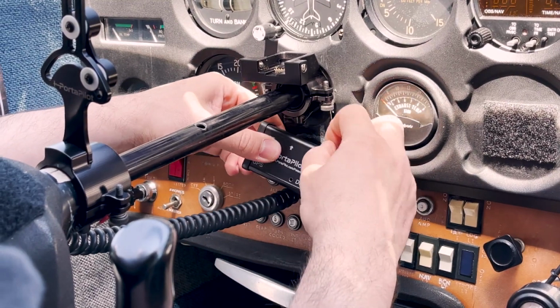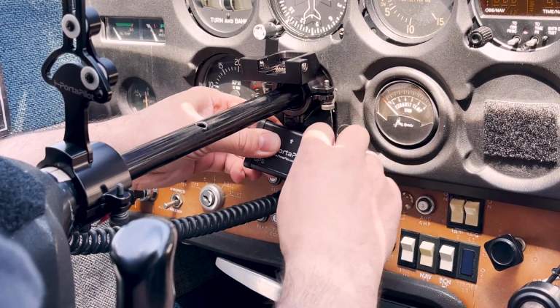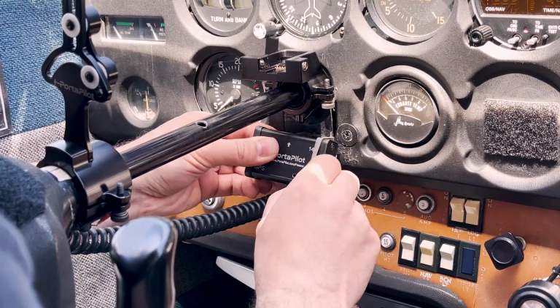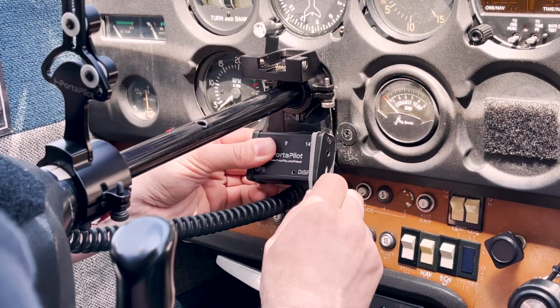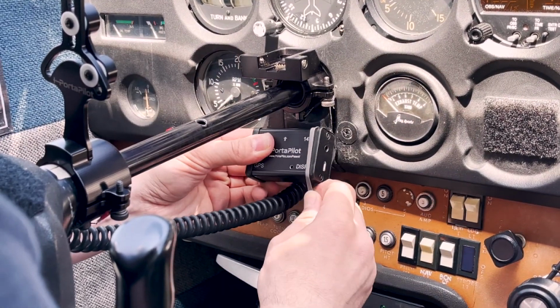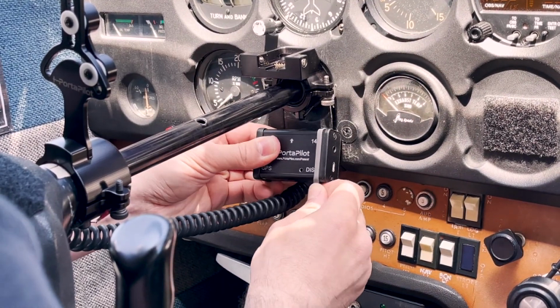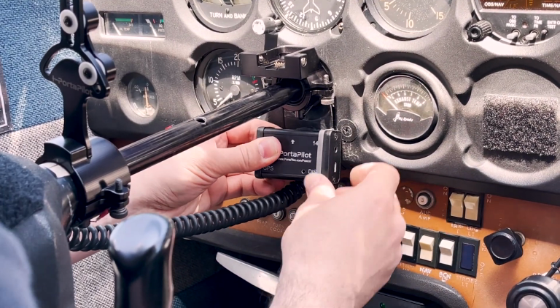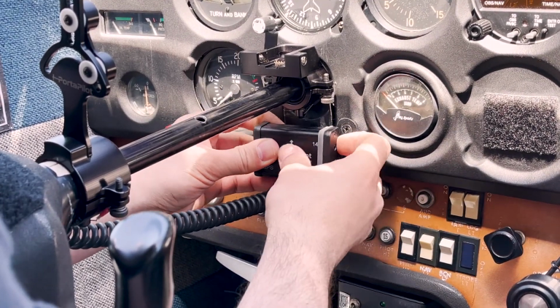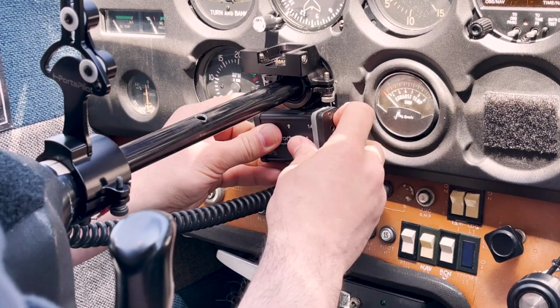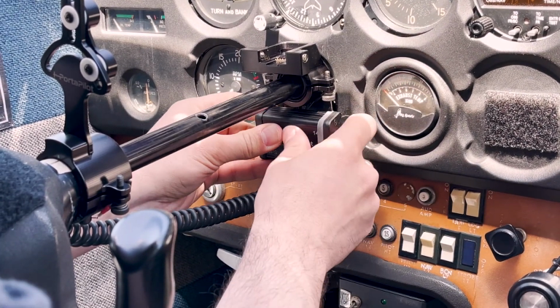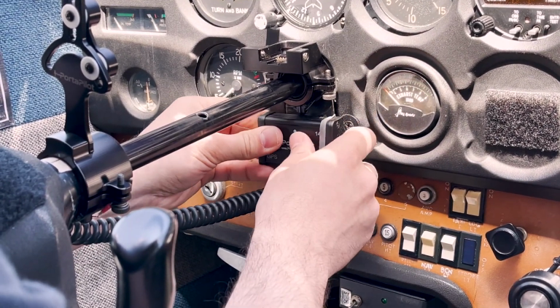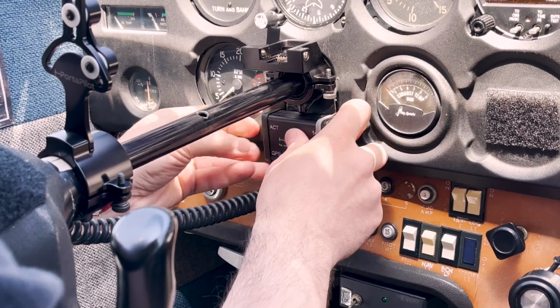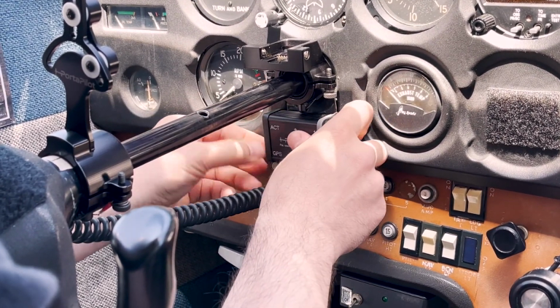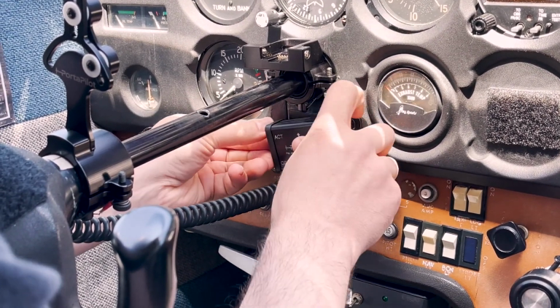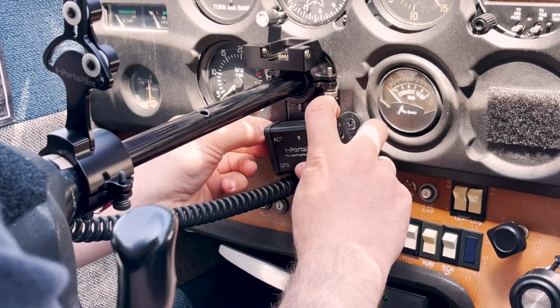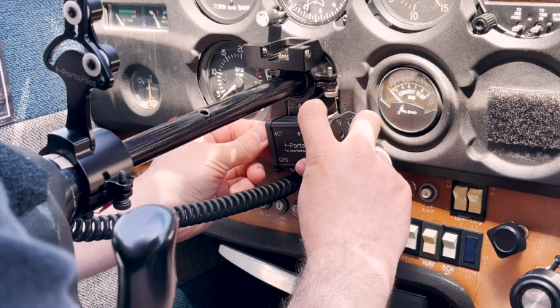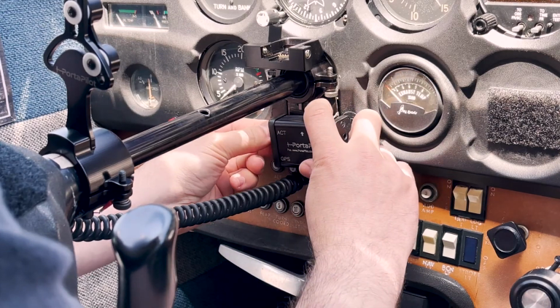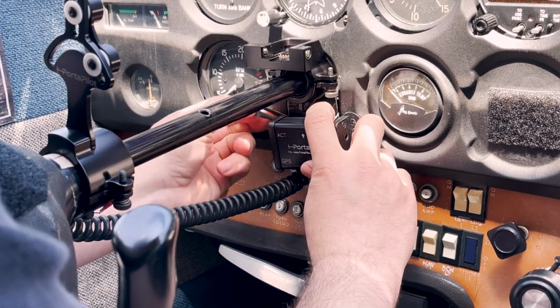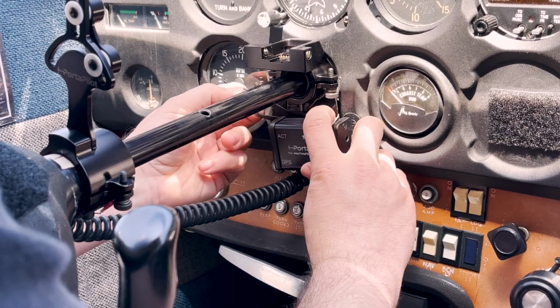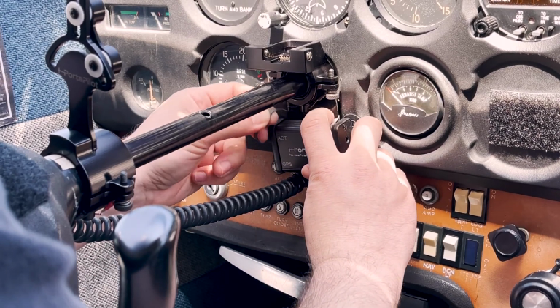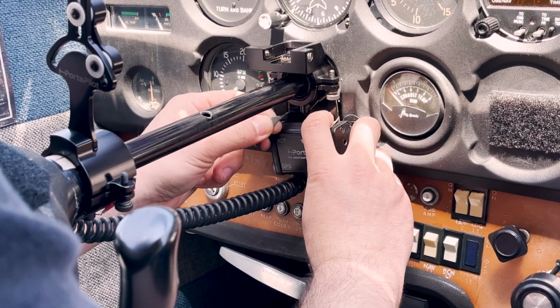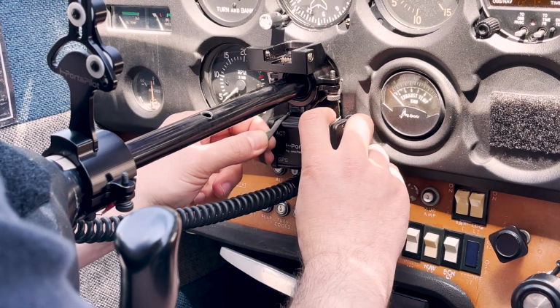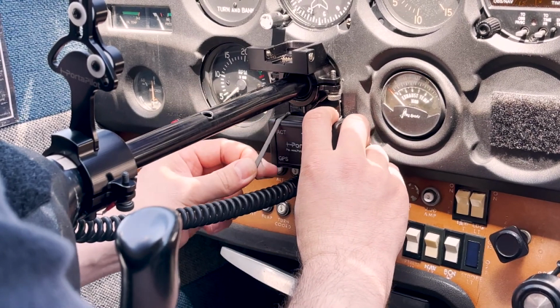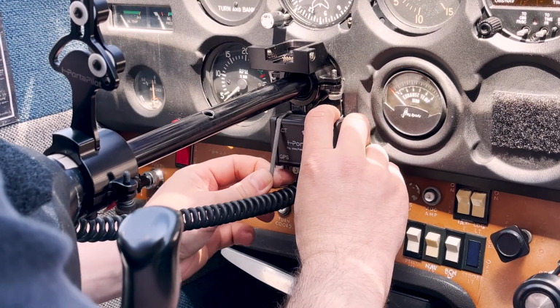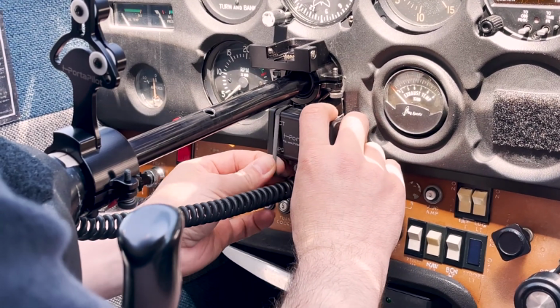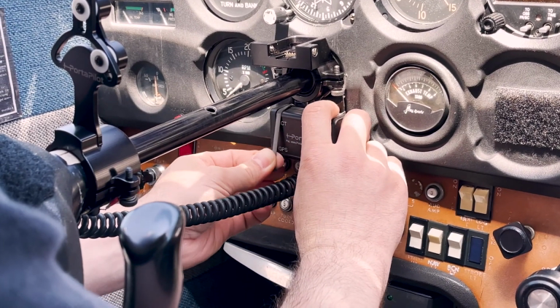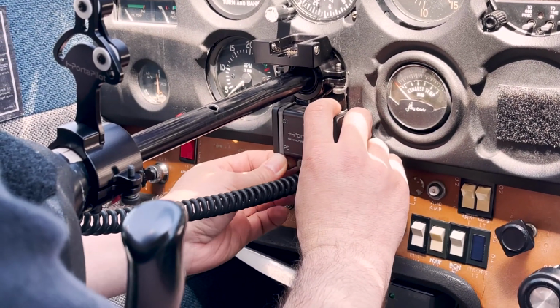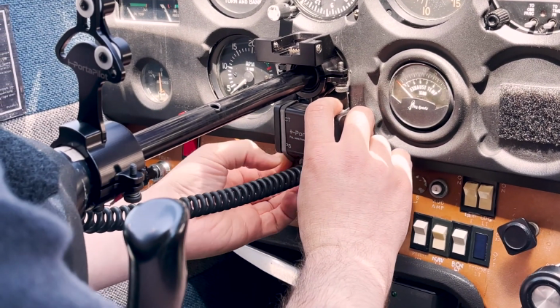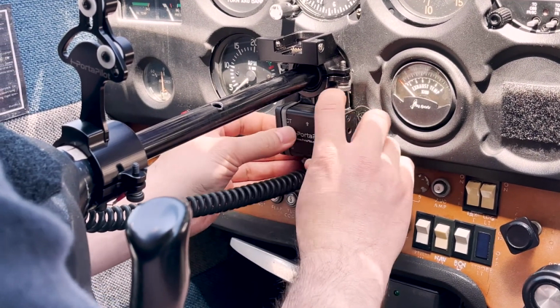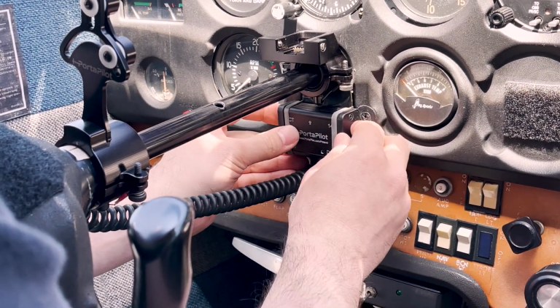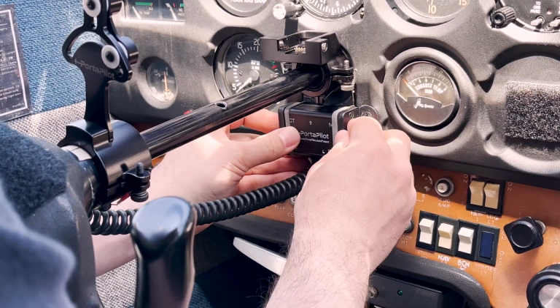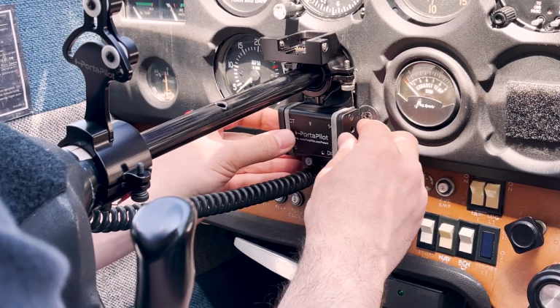Secure the control module to a stable location, pointing upright. Use Velcro, elastic bands, or any other type of fastener or adhesive.